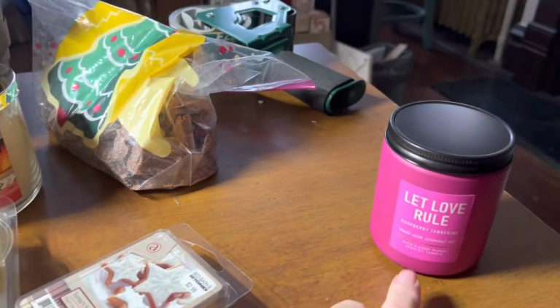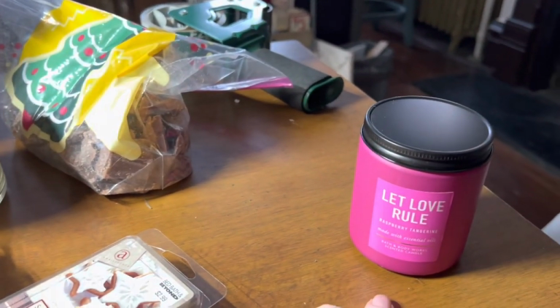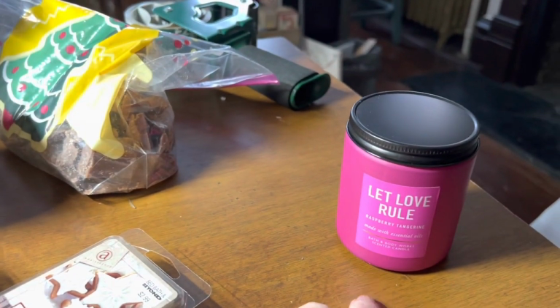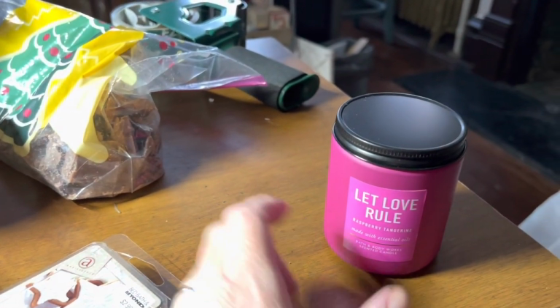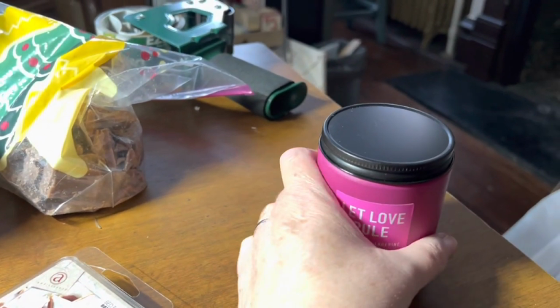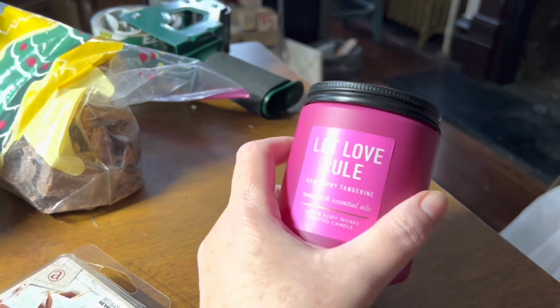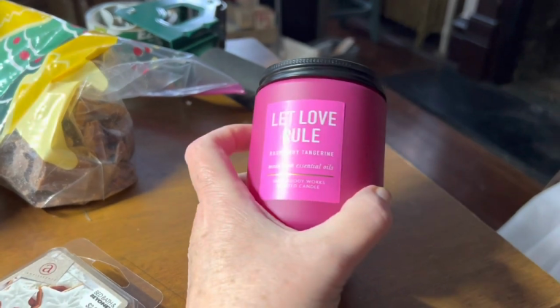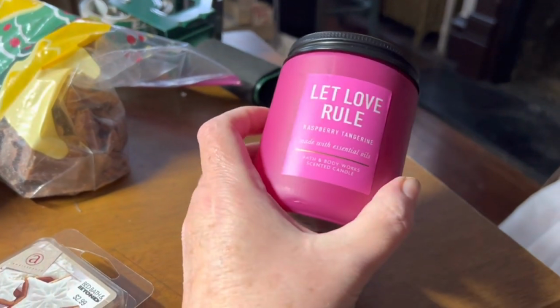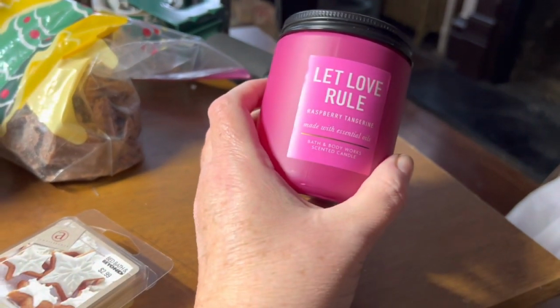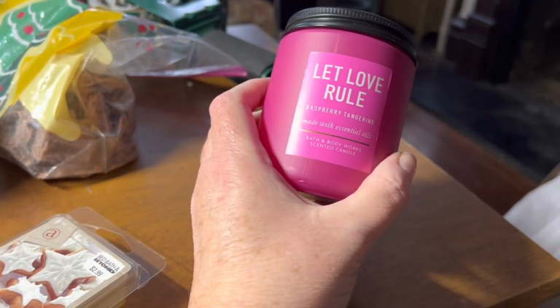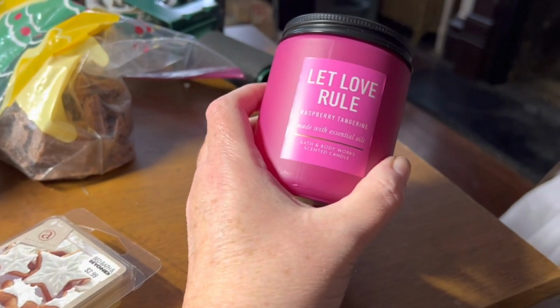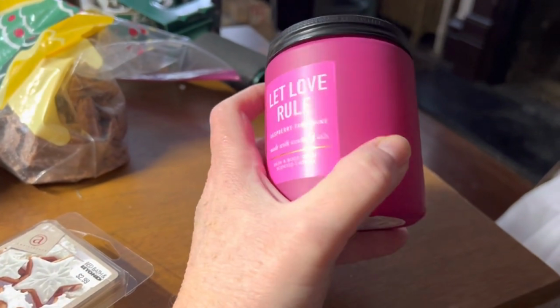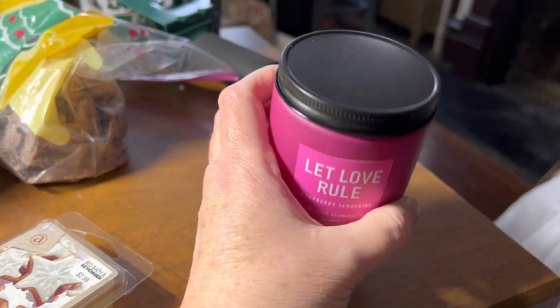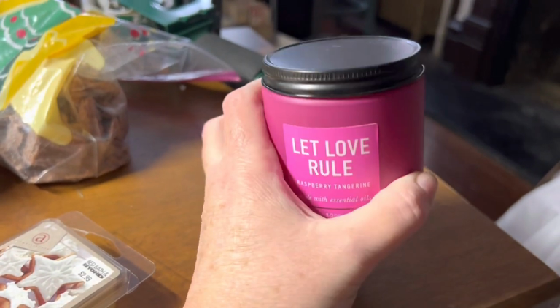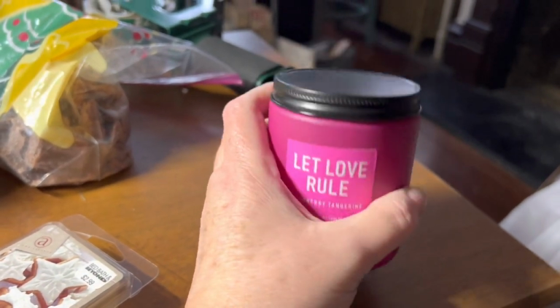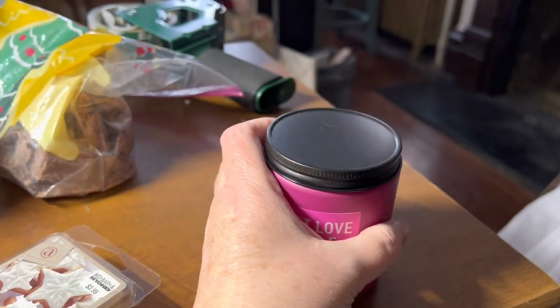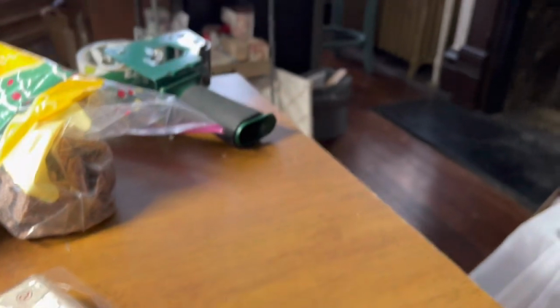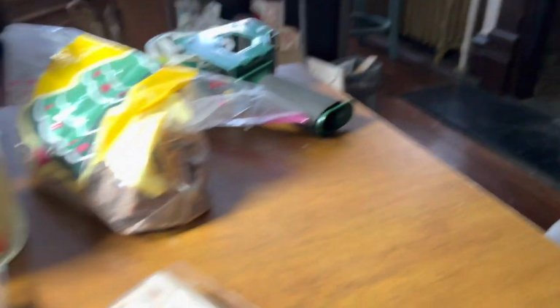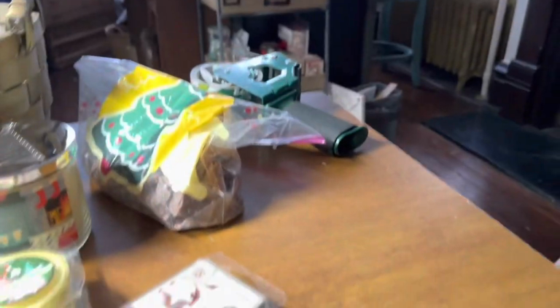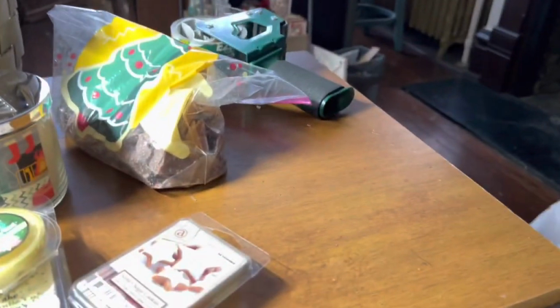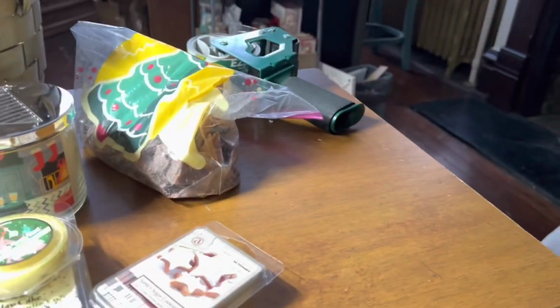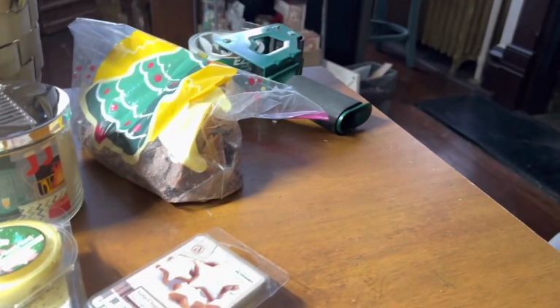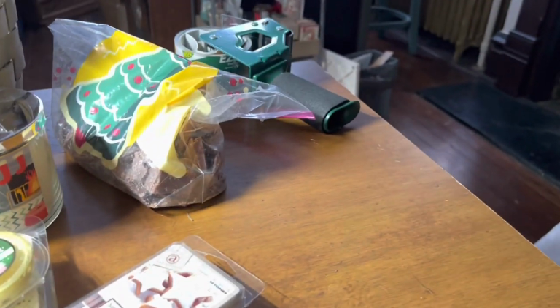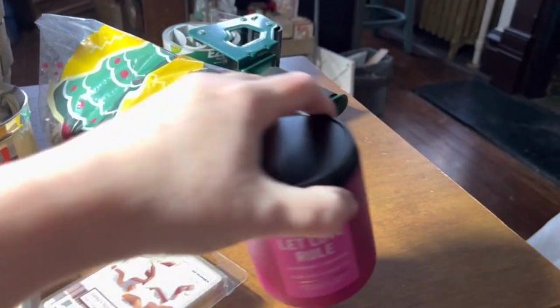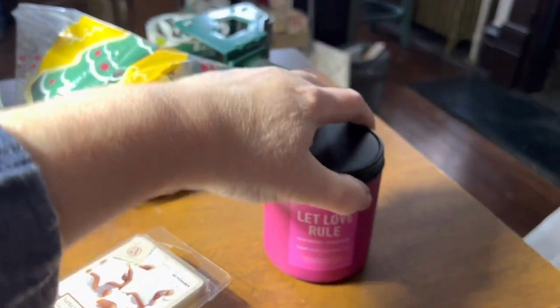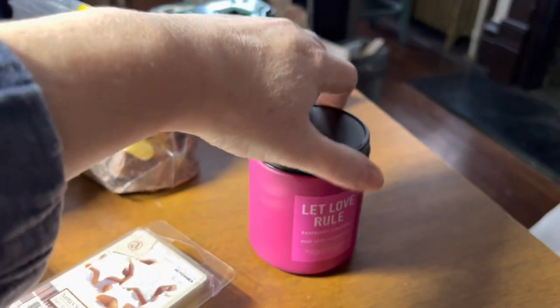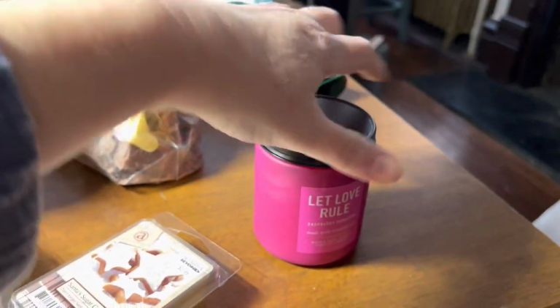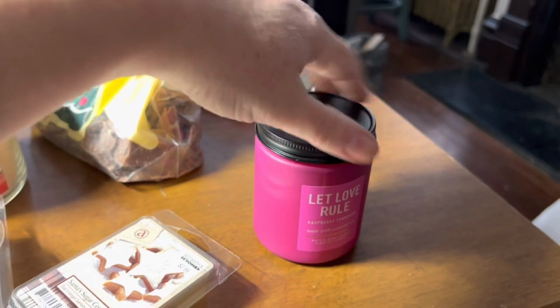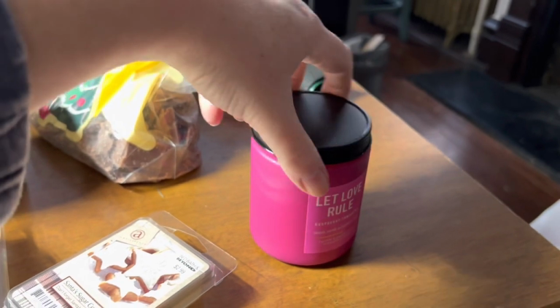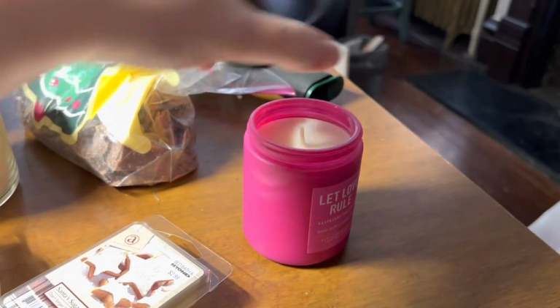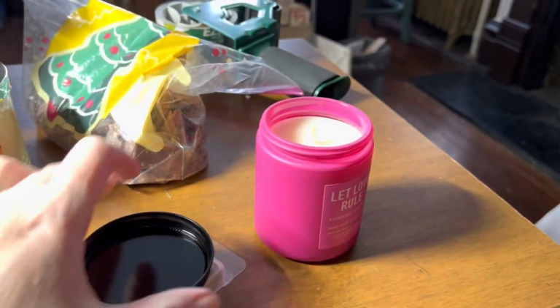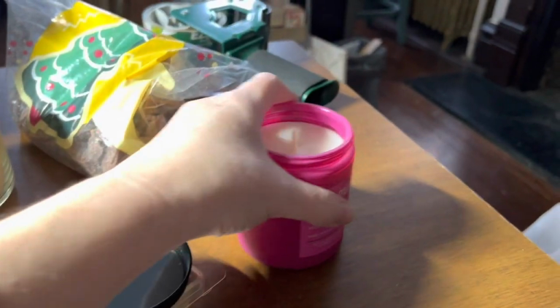I have a single wick in the Let Love Roll room and it is raspberry tangerine. I wonder if they named this after Lenny Kravitz's song — that's a good song. I'm opening it up to see what it smells like. I don't have you on my tripod, I'm just holding the camera.